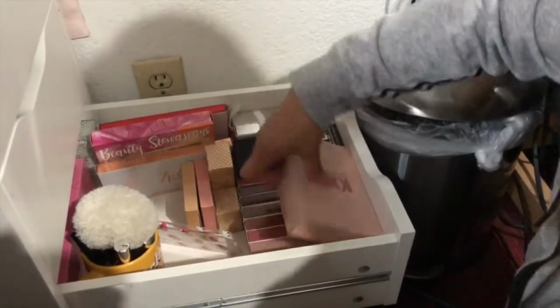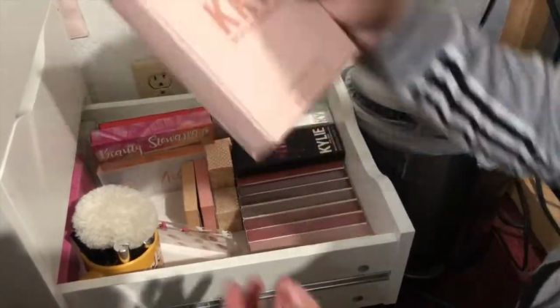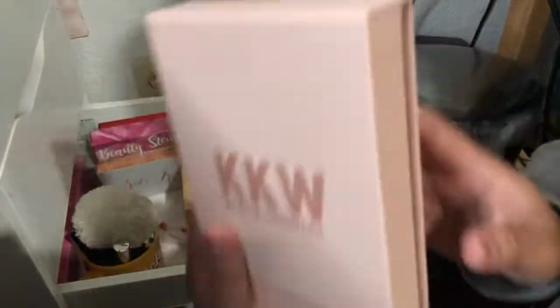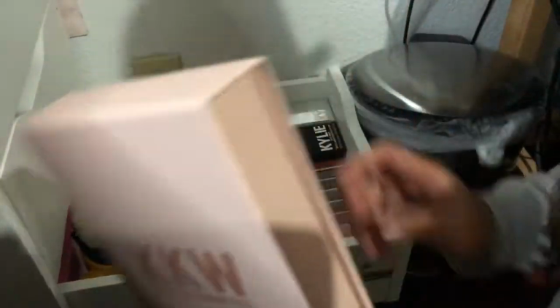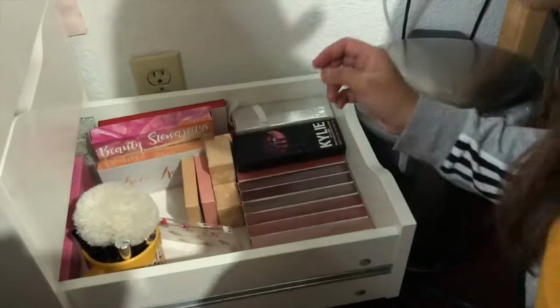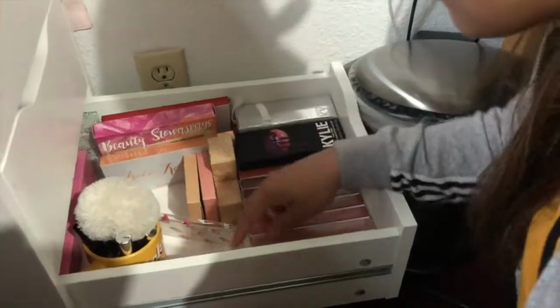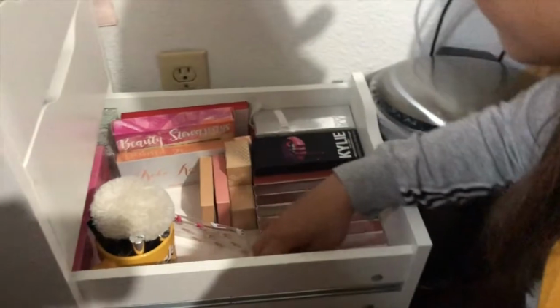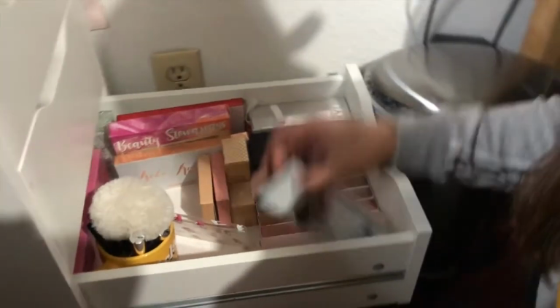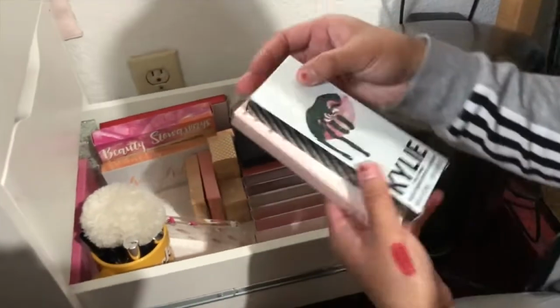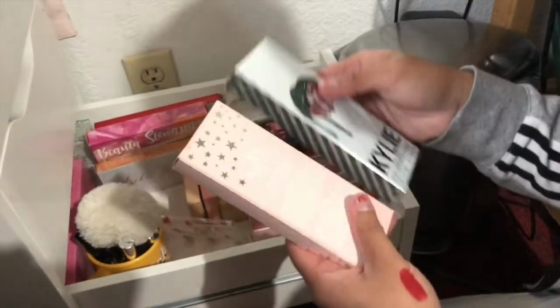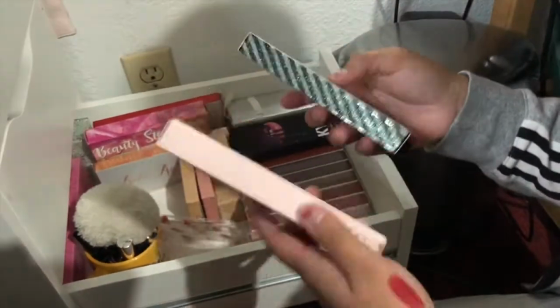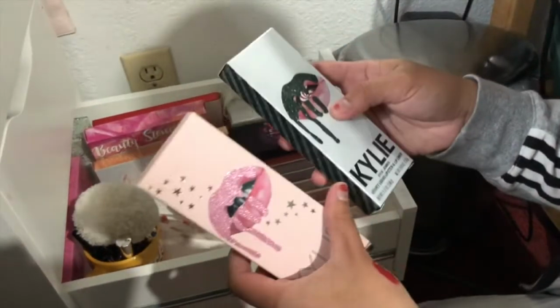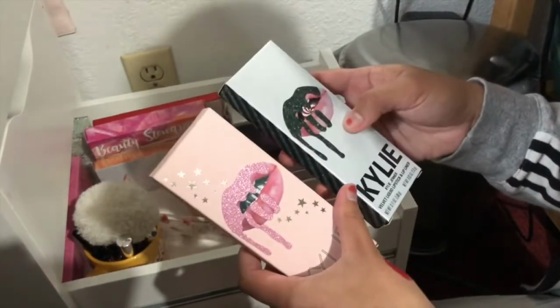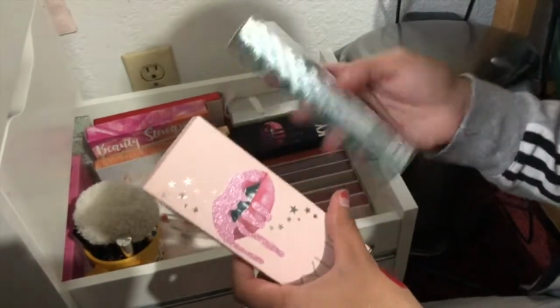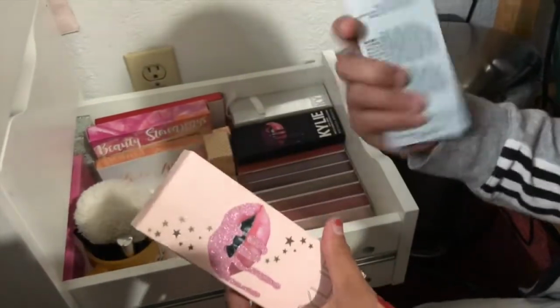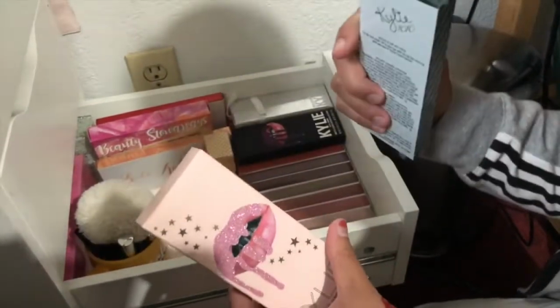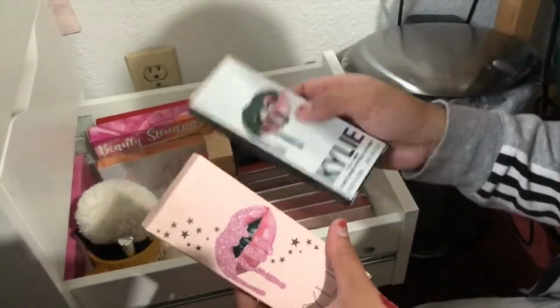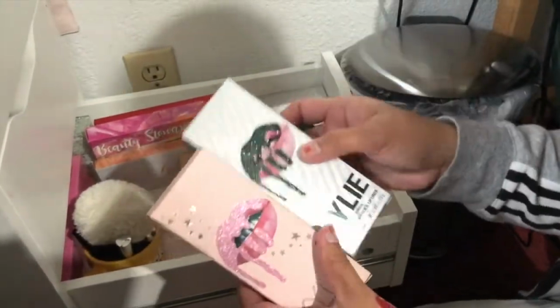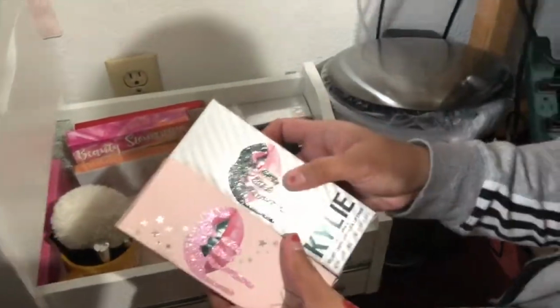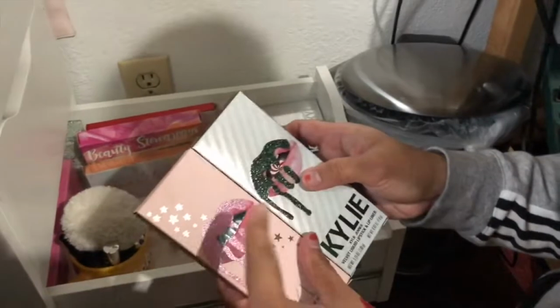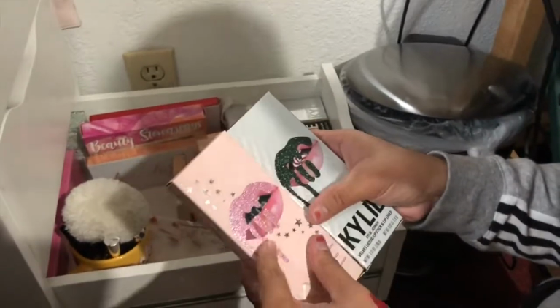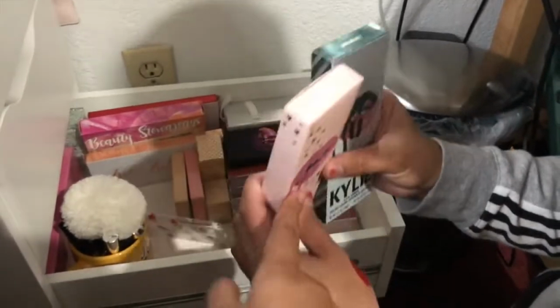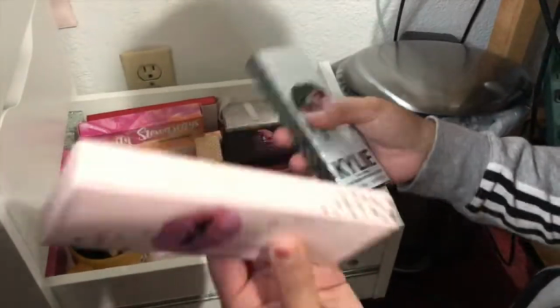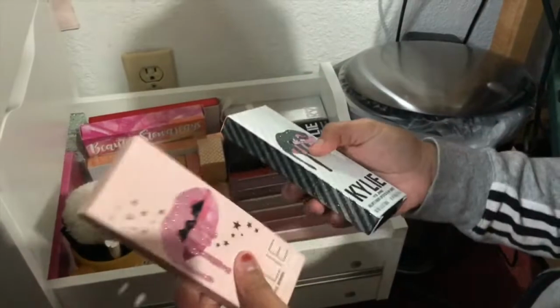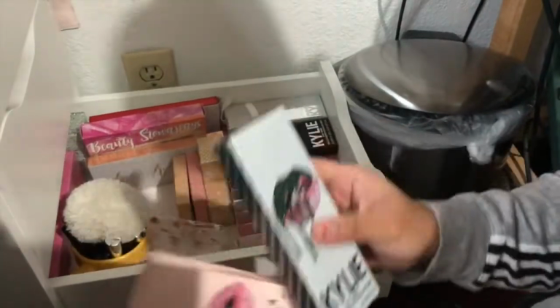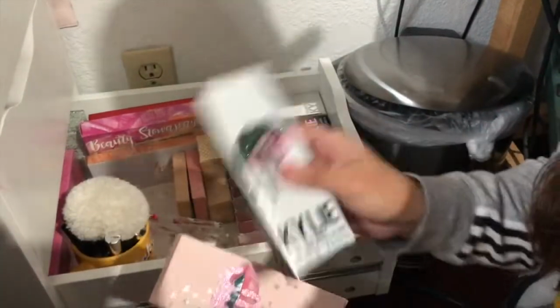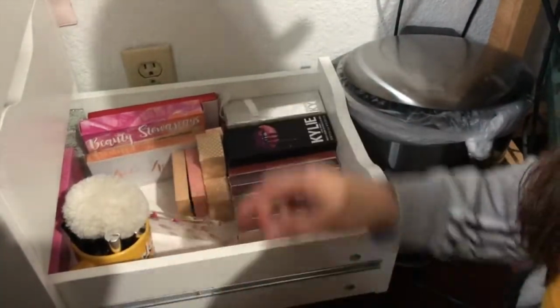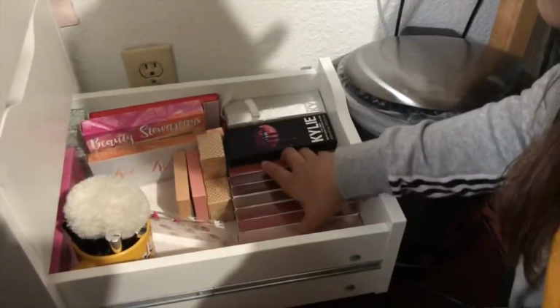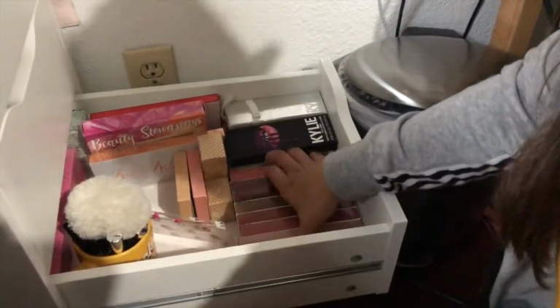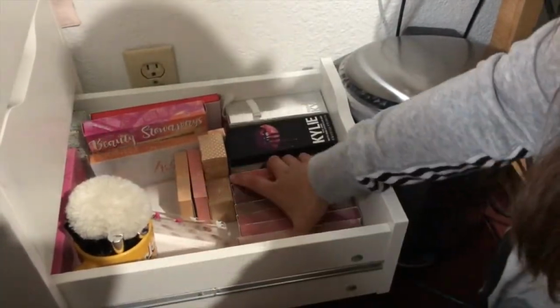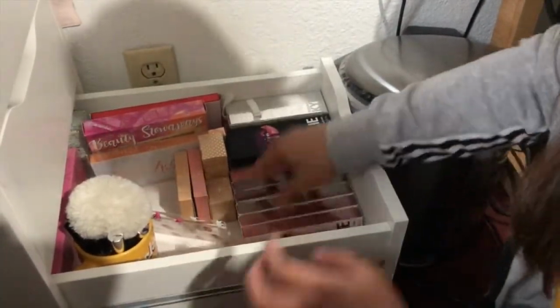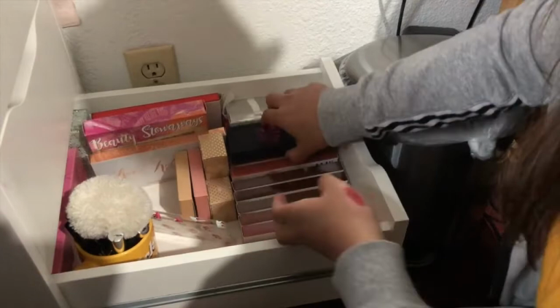I gave this to her. This is the red velvet — this is my favorite. I have this one too, I have this one. Let's see all her lip kits.